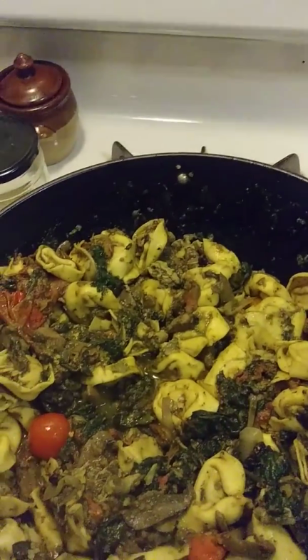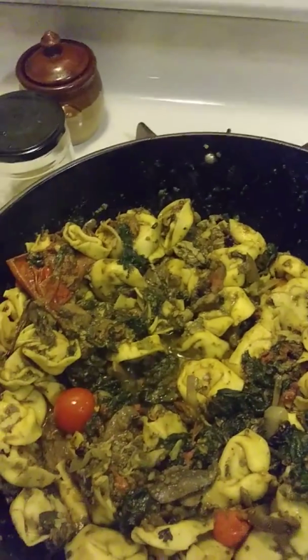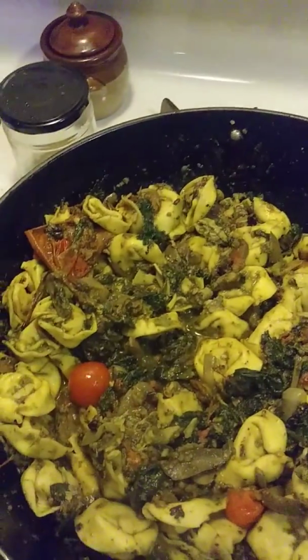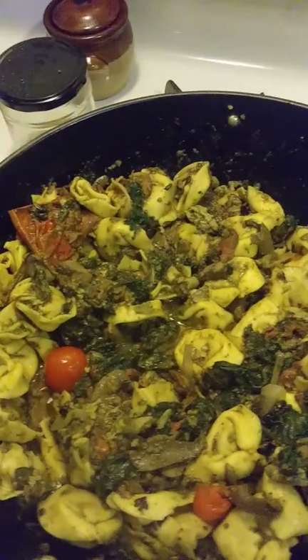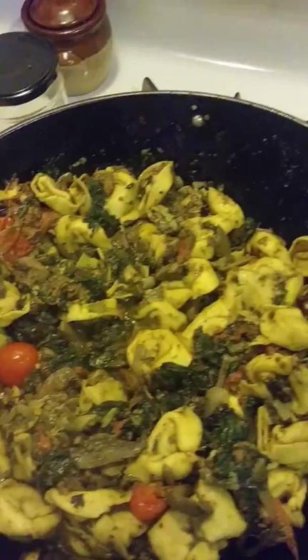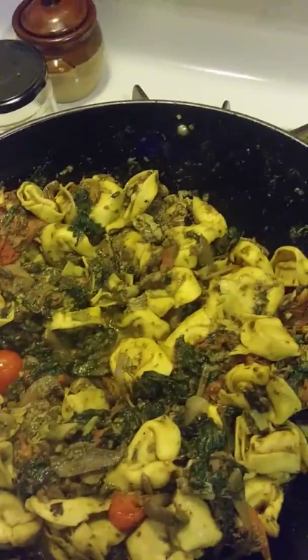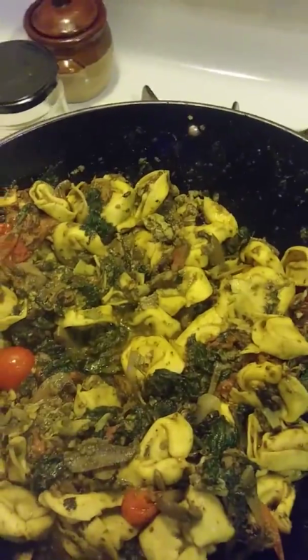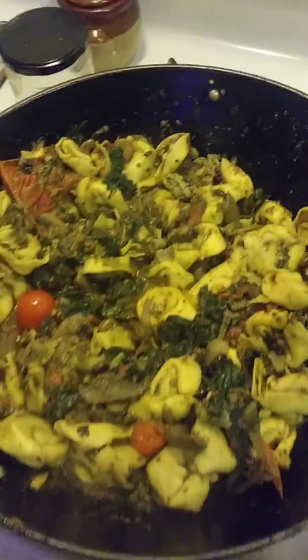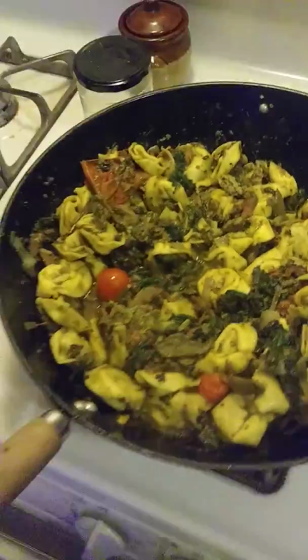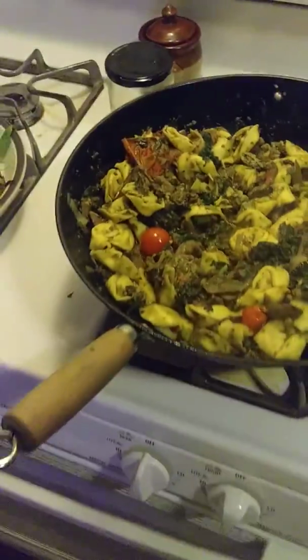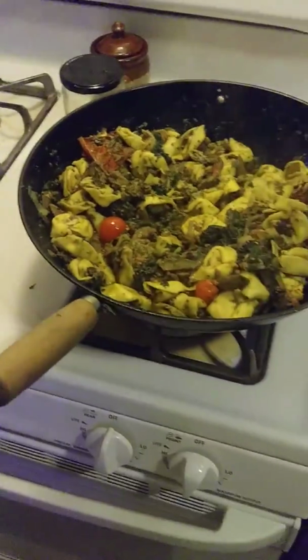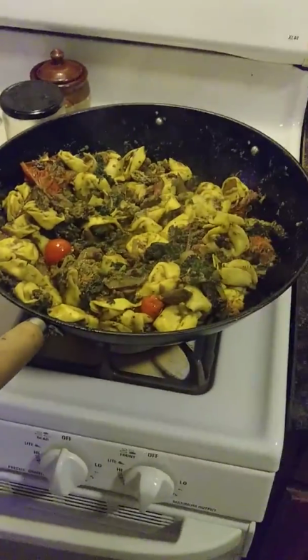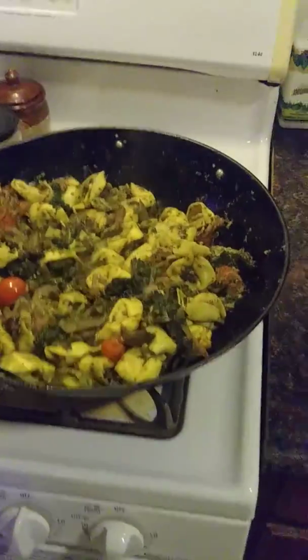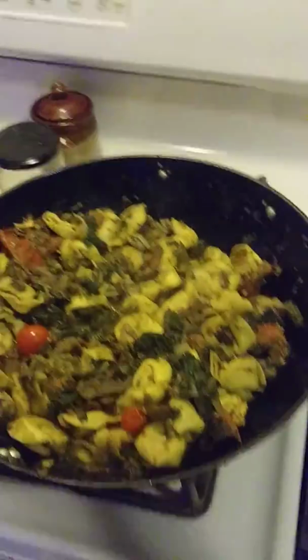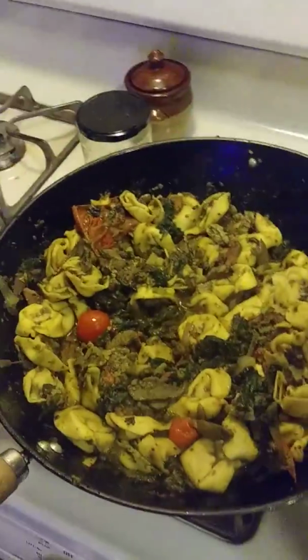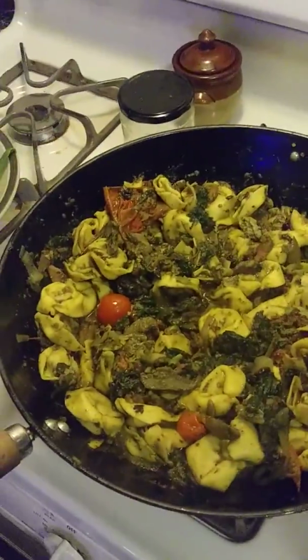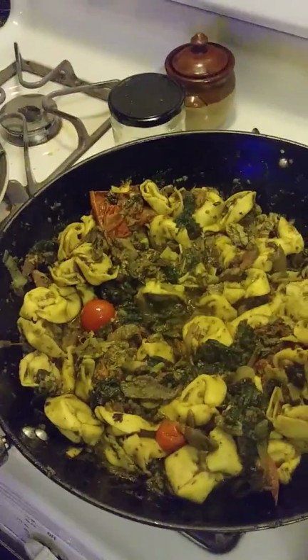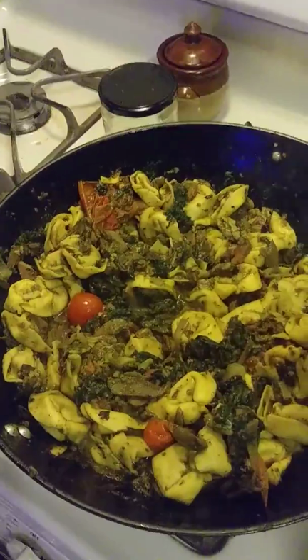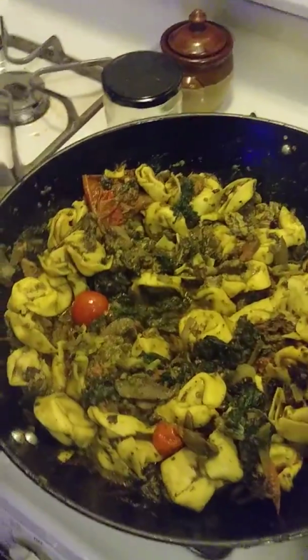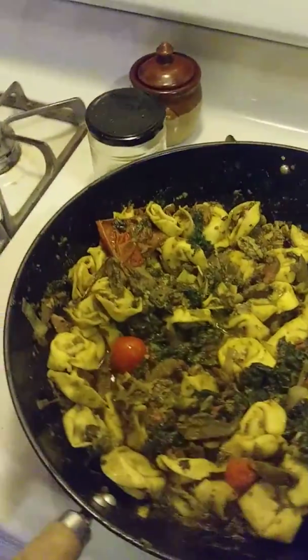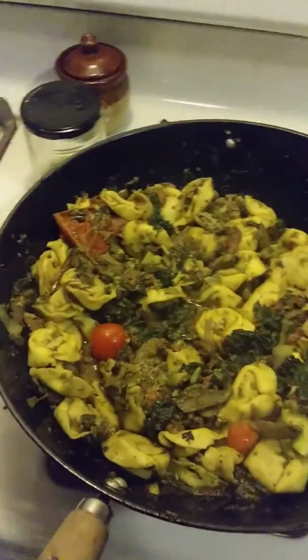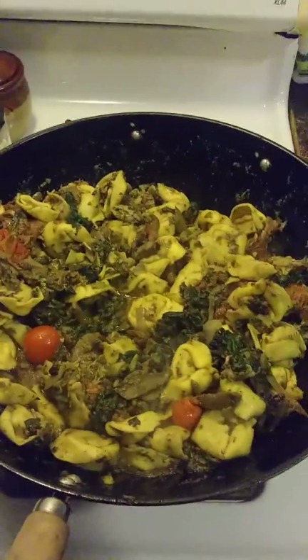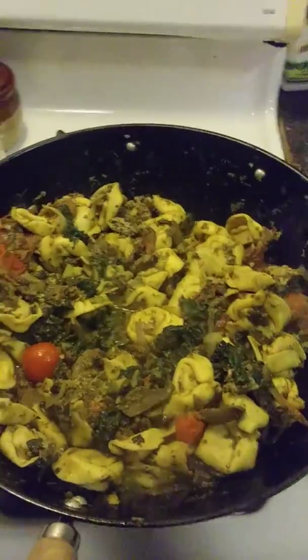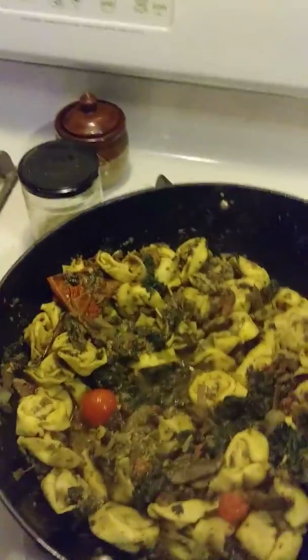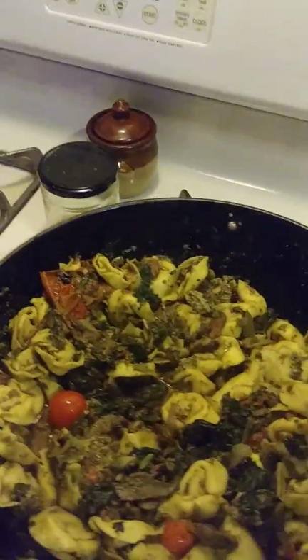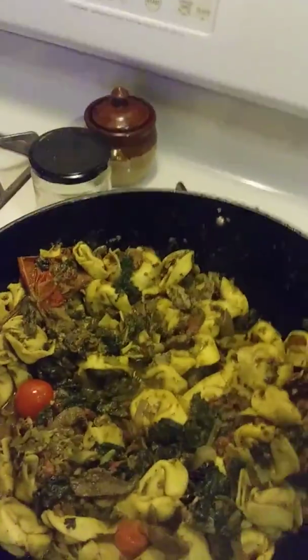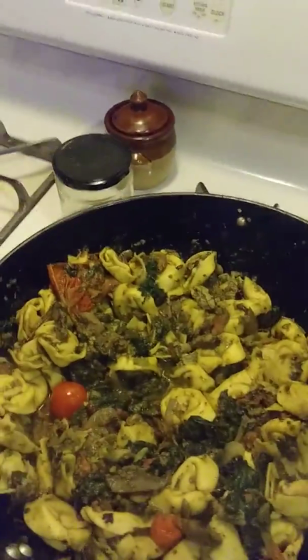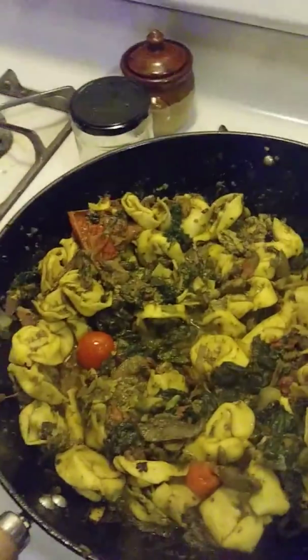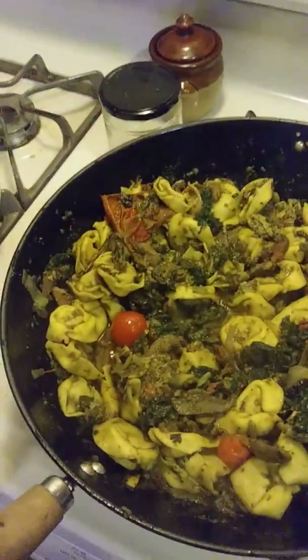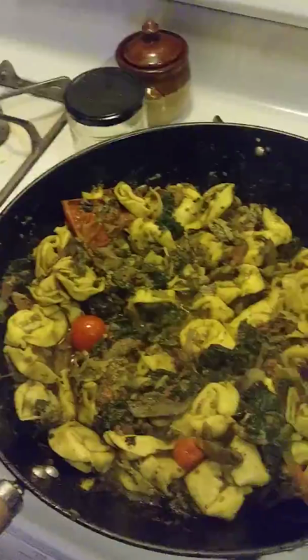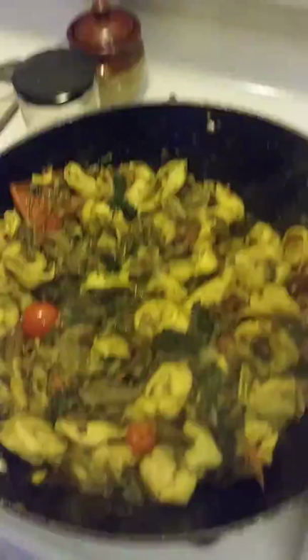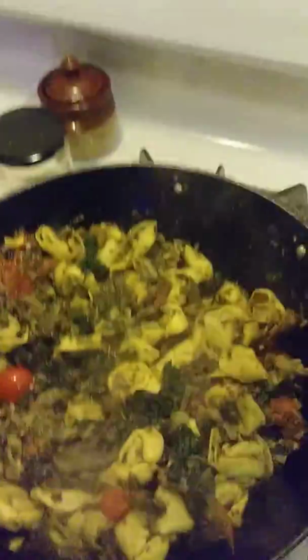It's been simmering for a little while. It looks really good. That is a huge heaping — that's going to feed quite a few people. I'm going to say it's going to feed about six people.